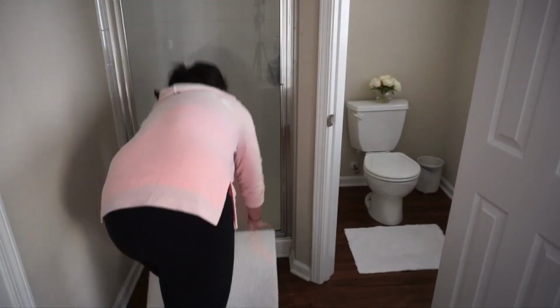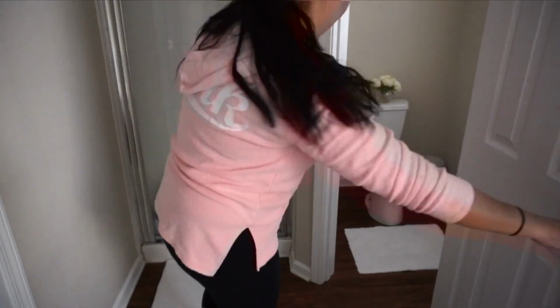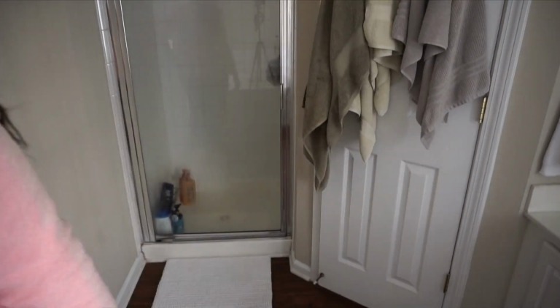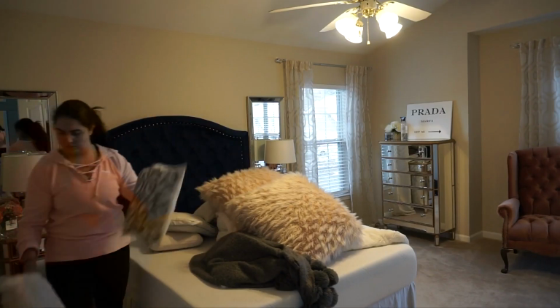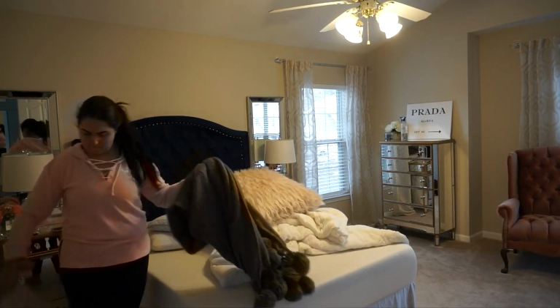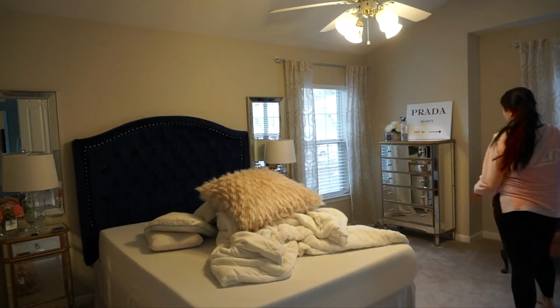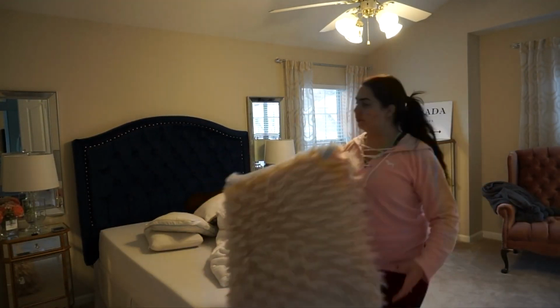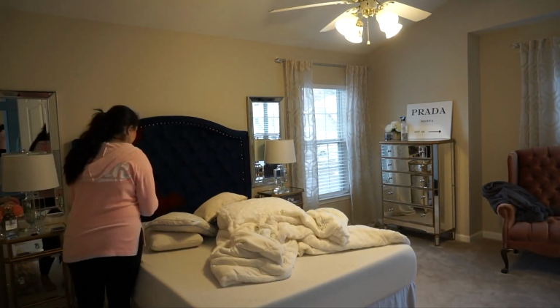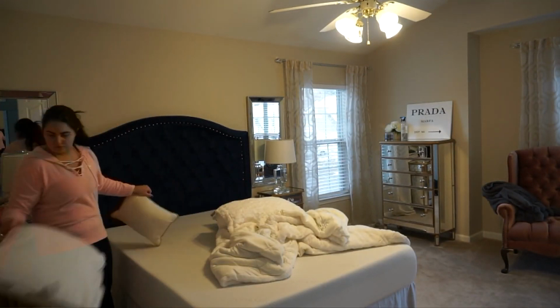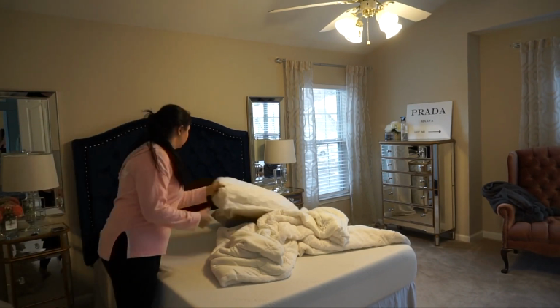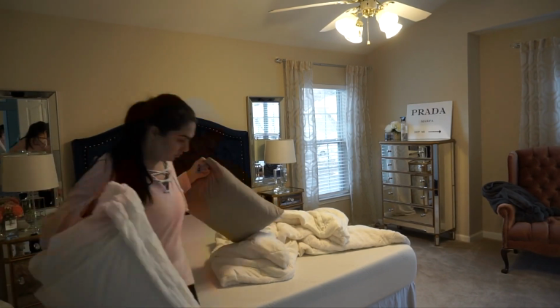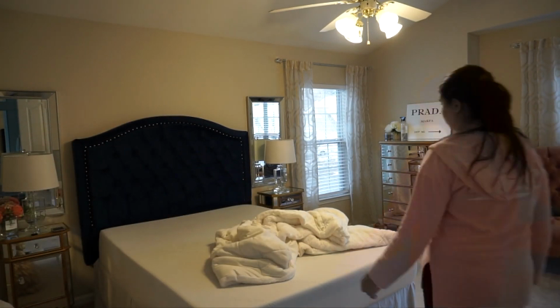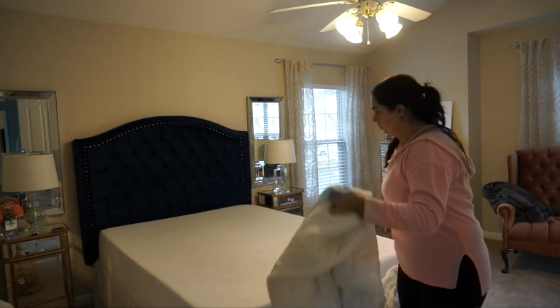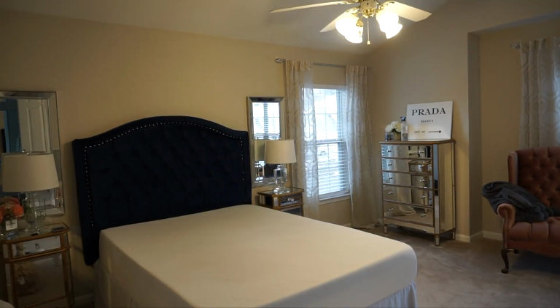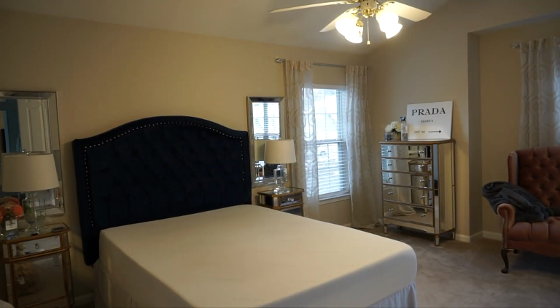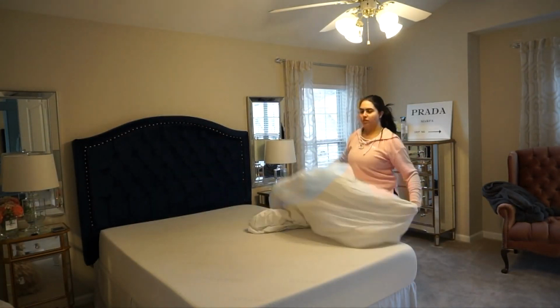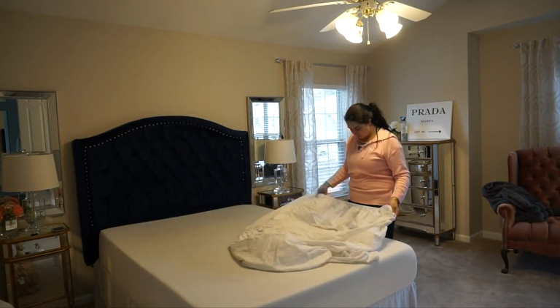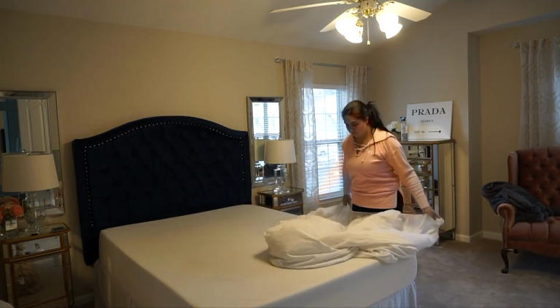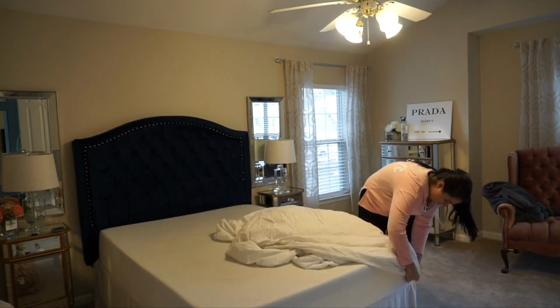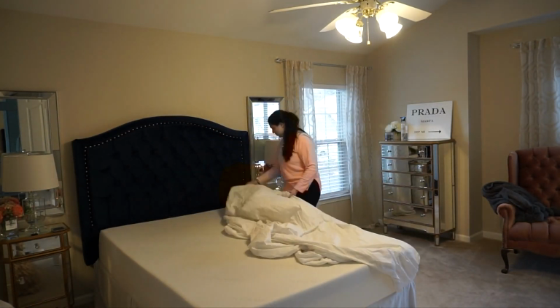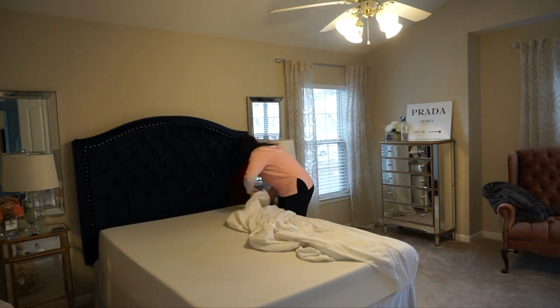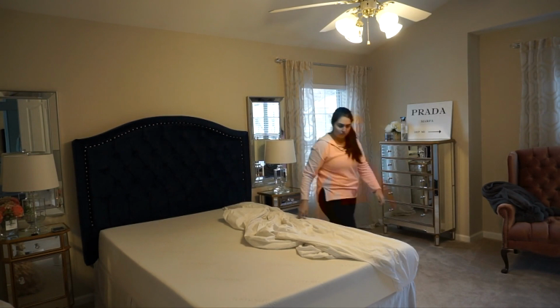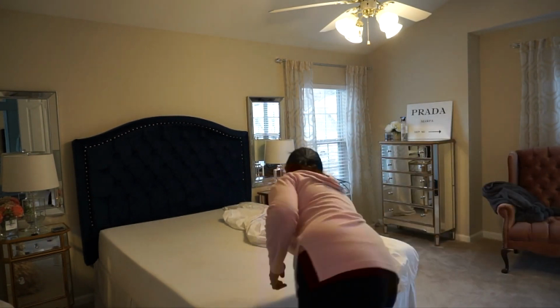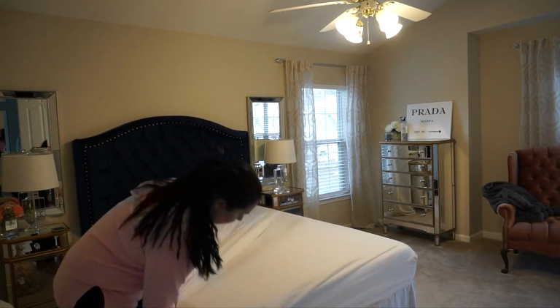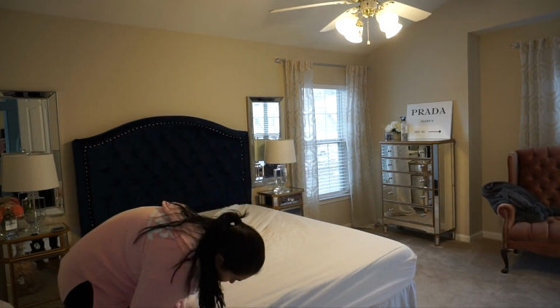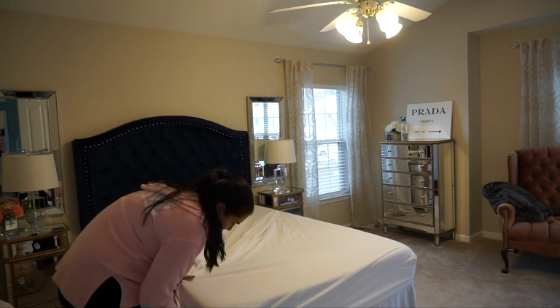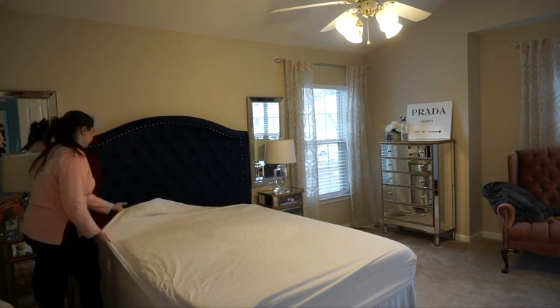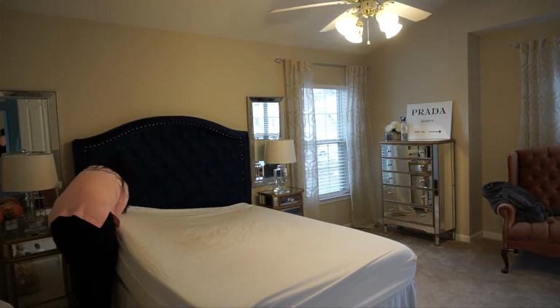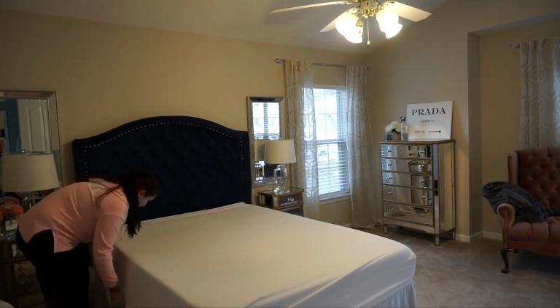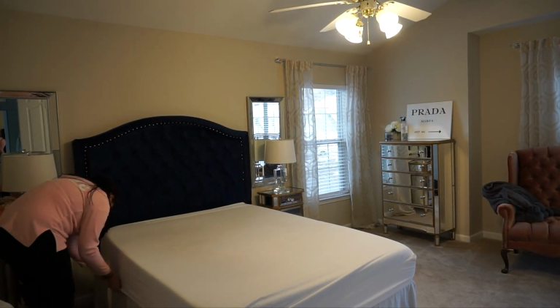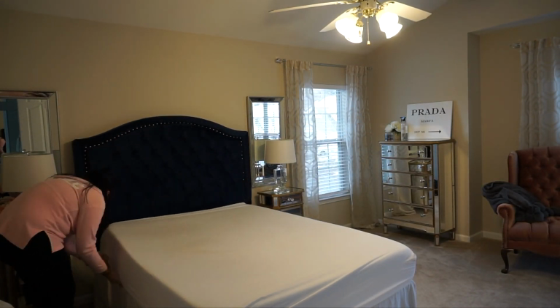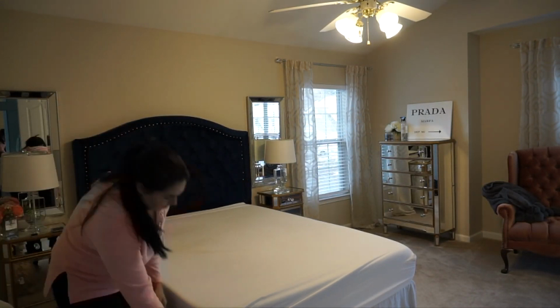Then I like to go back into my room and now it's time to make the bed. I feel like I'm going to get a lot of questions as to where I got my furniture from, so I decided to take this moment, while I'm making the bed, to talk to you guys a little bit about that.